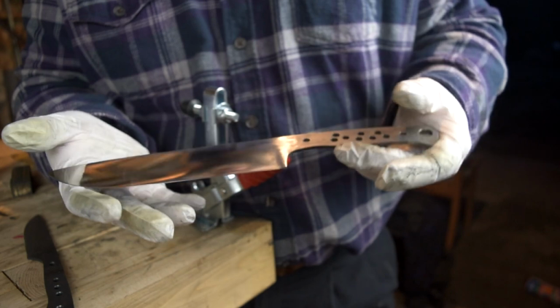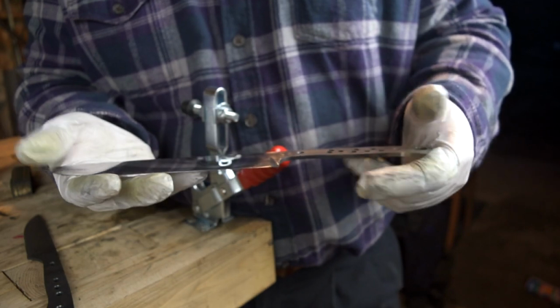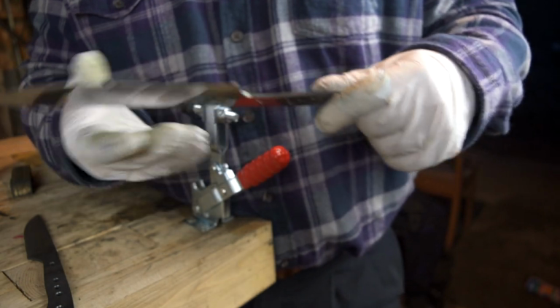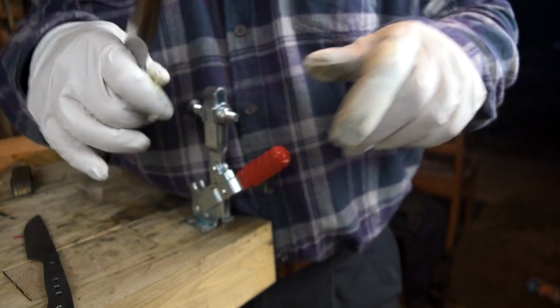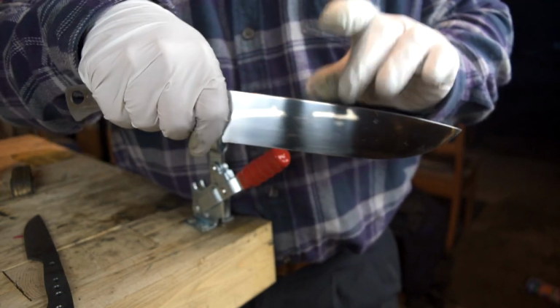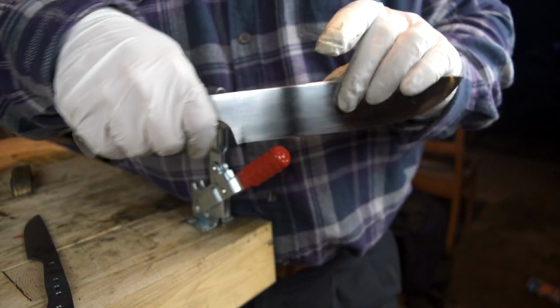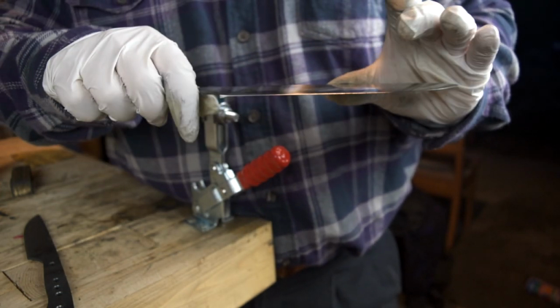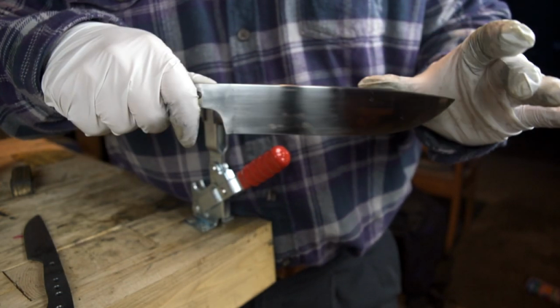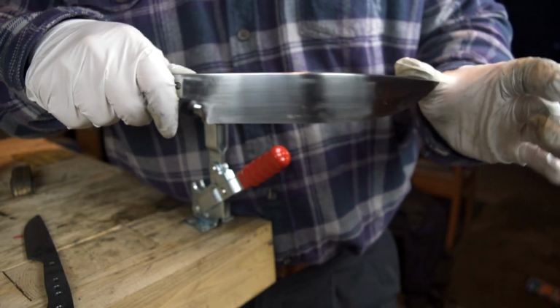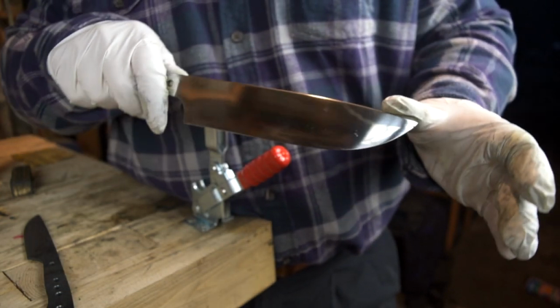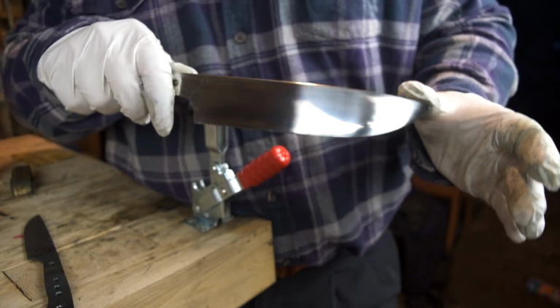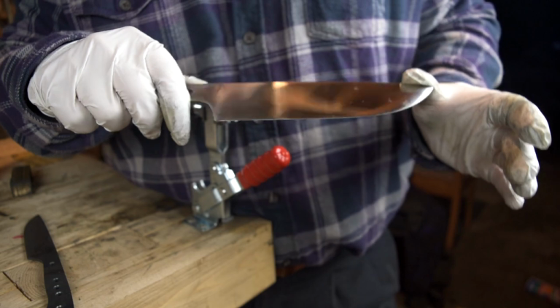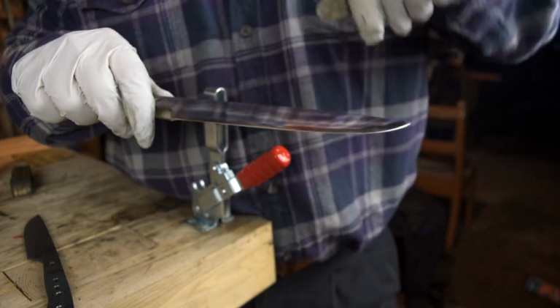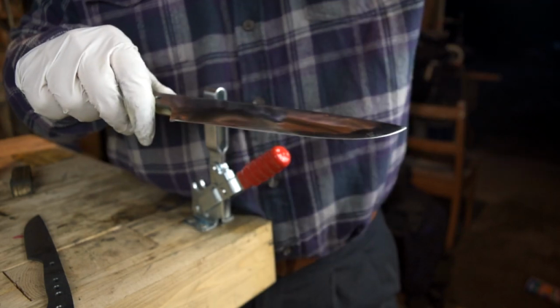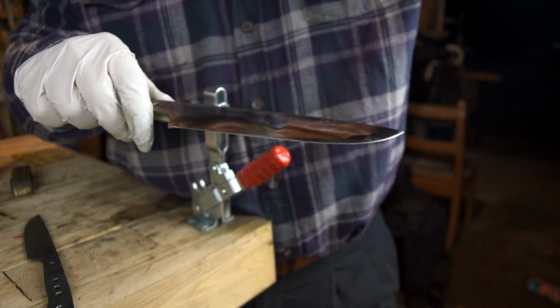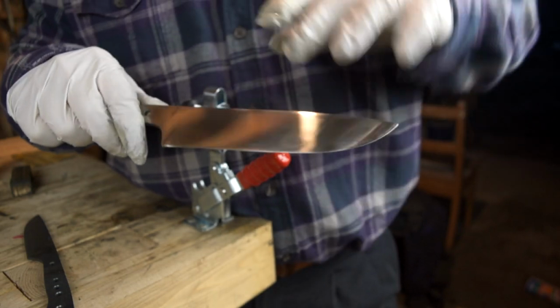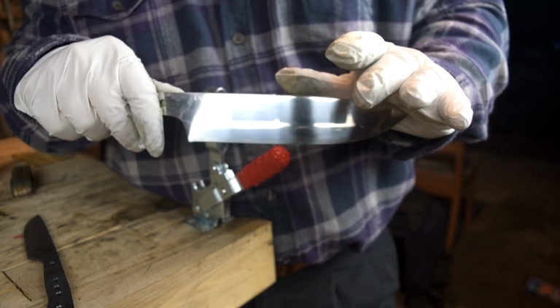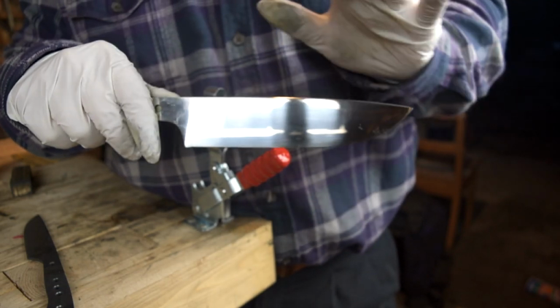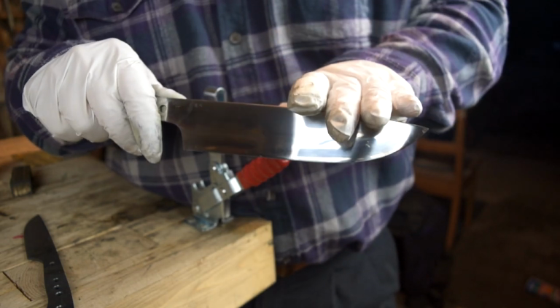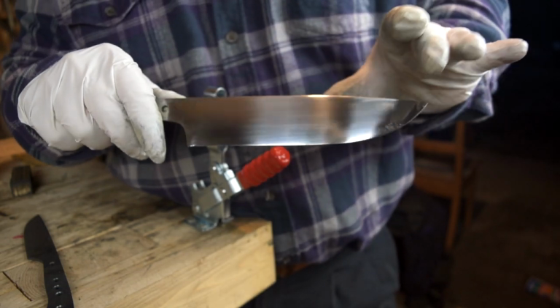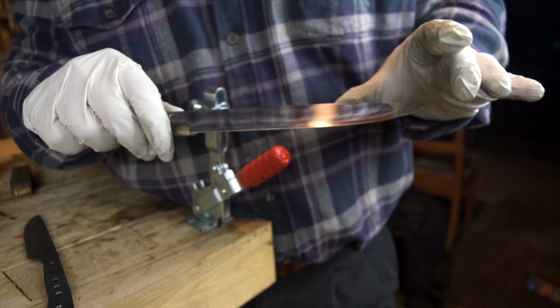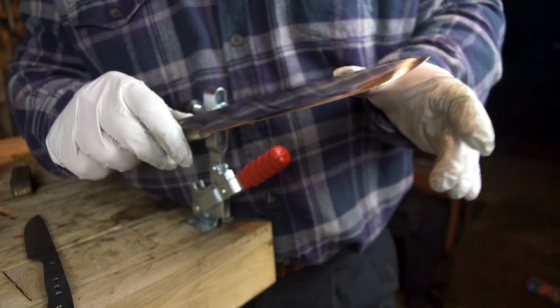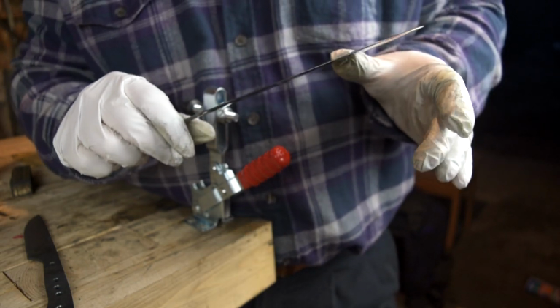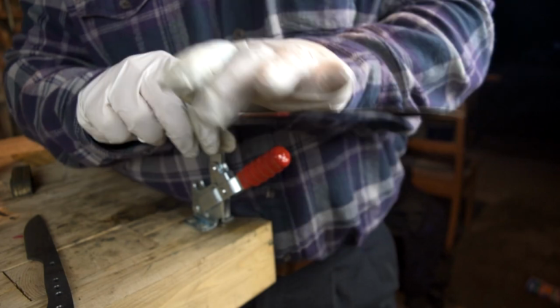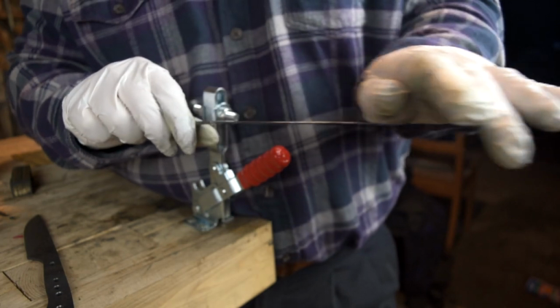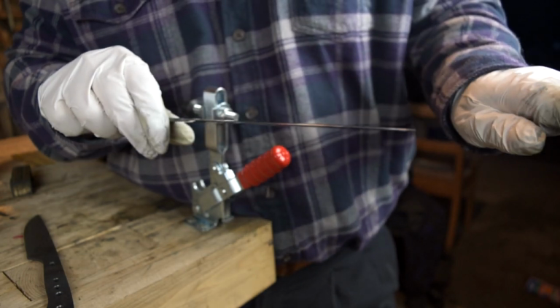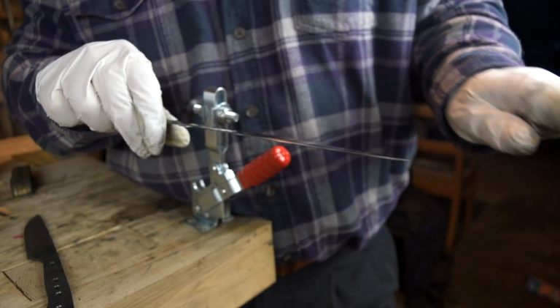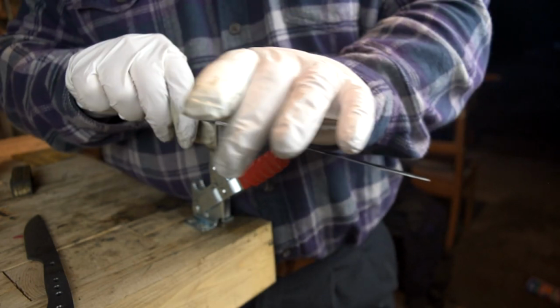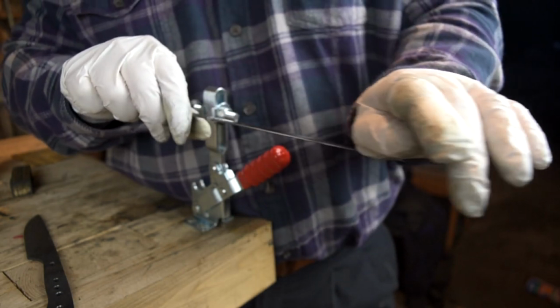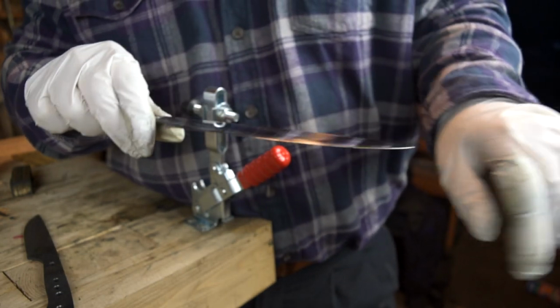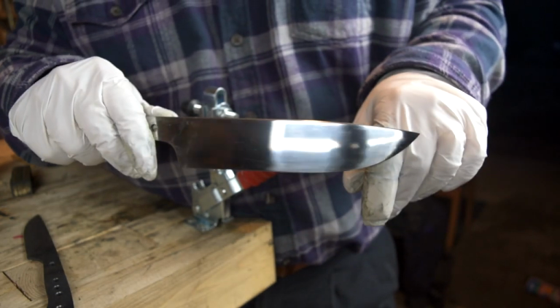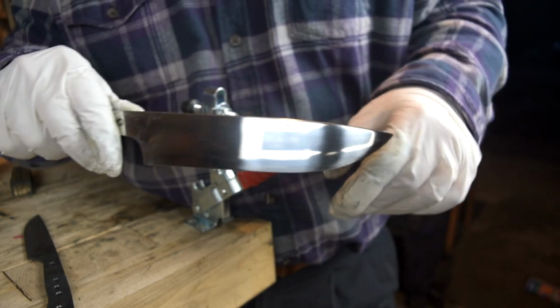The little knife is not near as much work because it's so small, but this thing is looking fantastic. We'll buff them both after, then tape them all up, then do handle work. But right now there's a bunch more hand sanding to do.